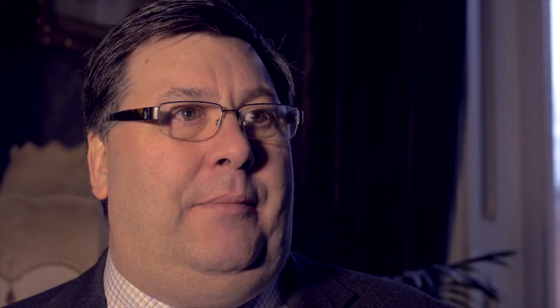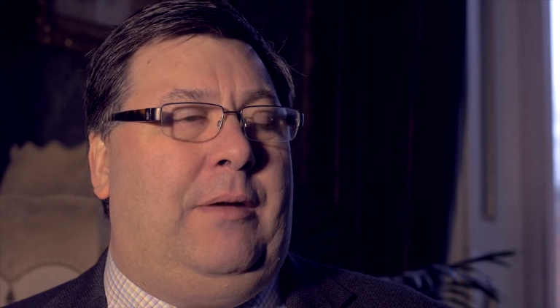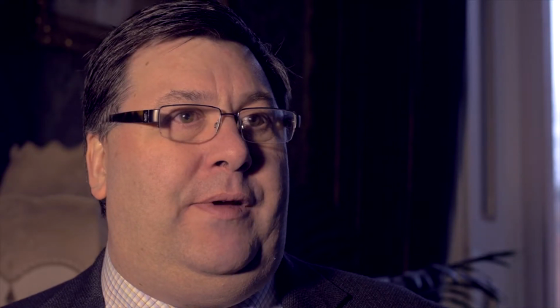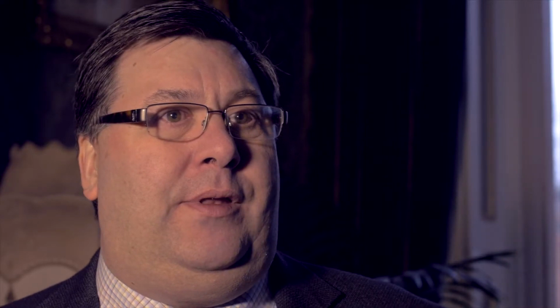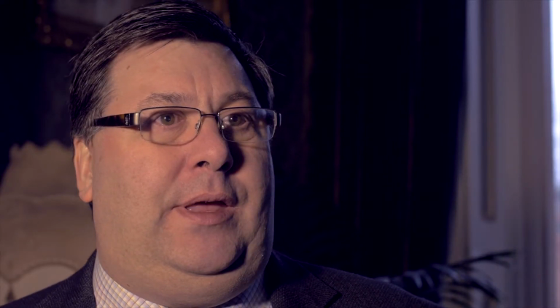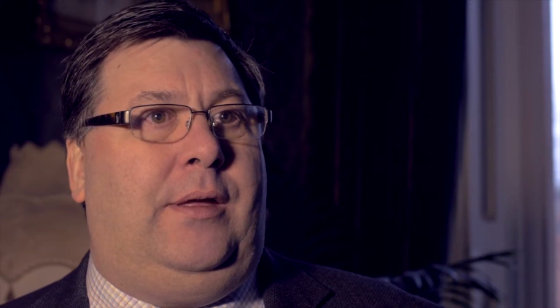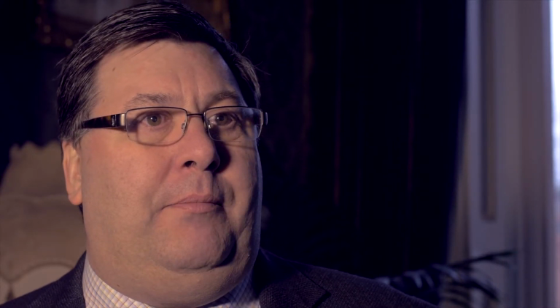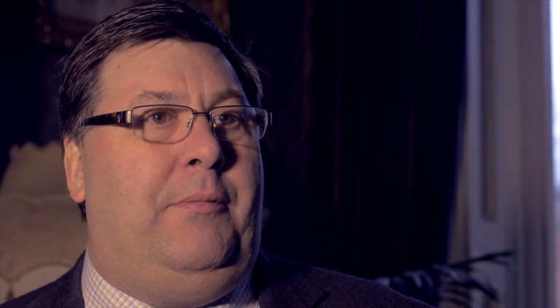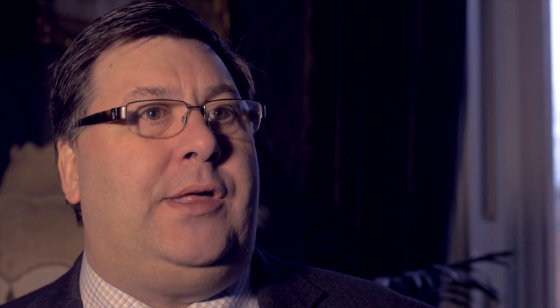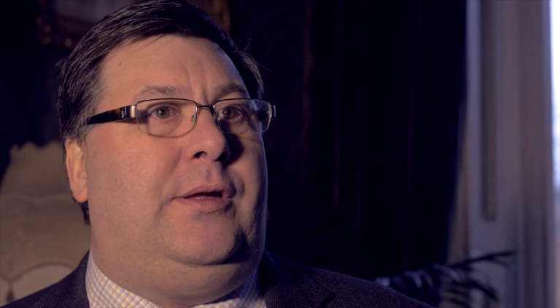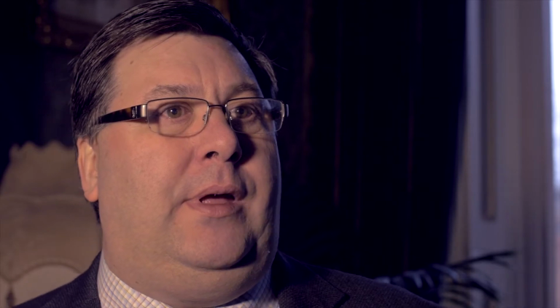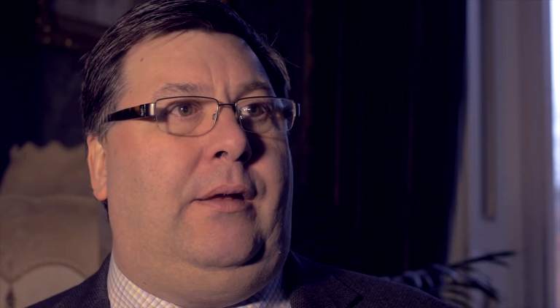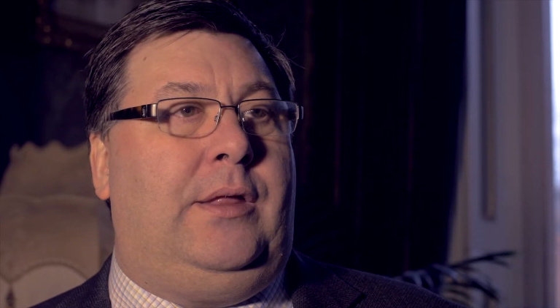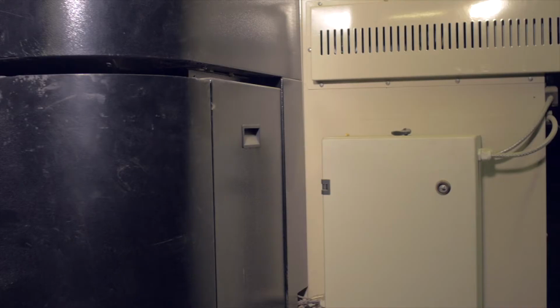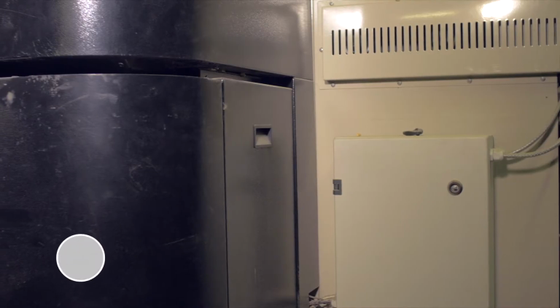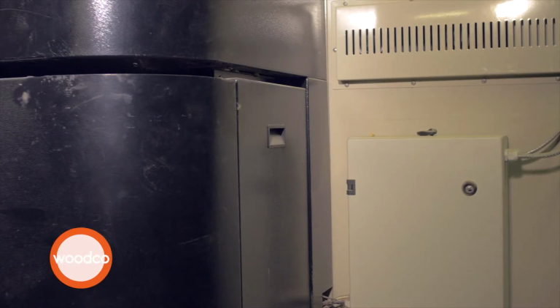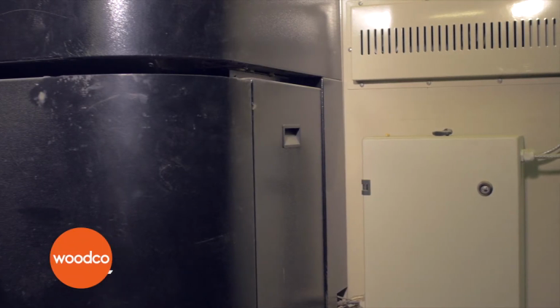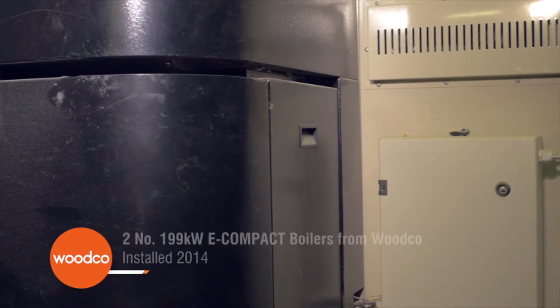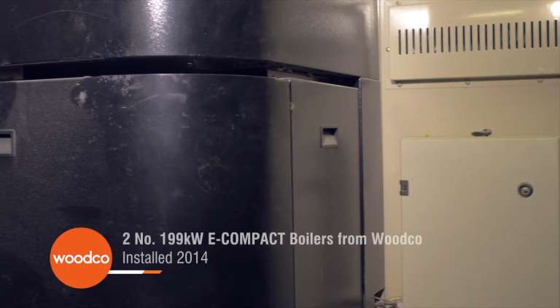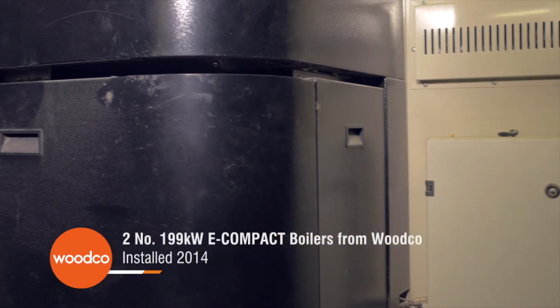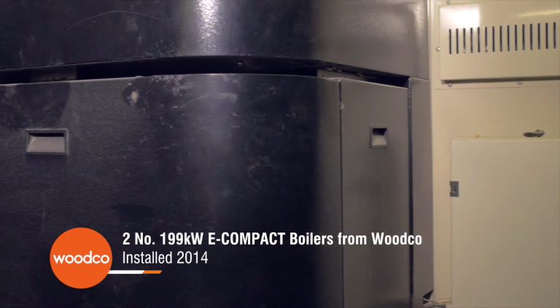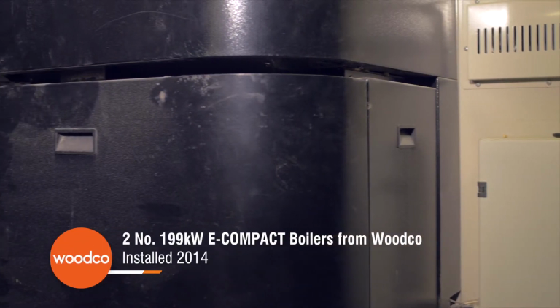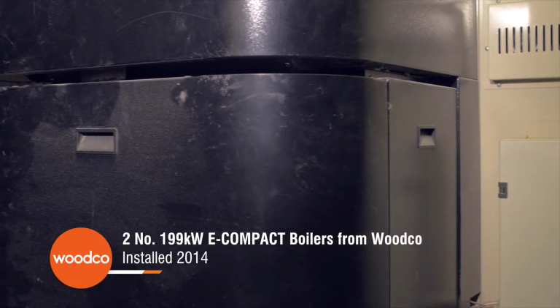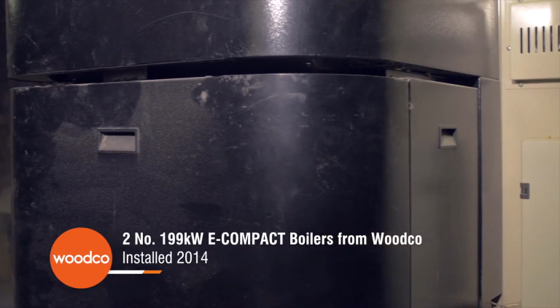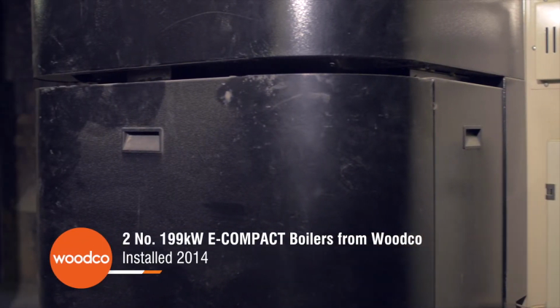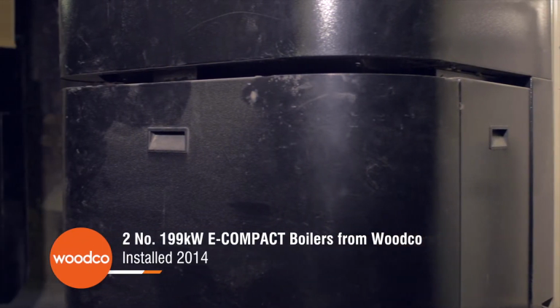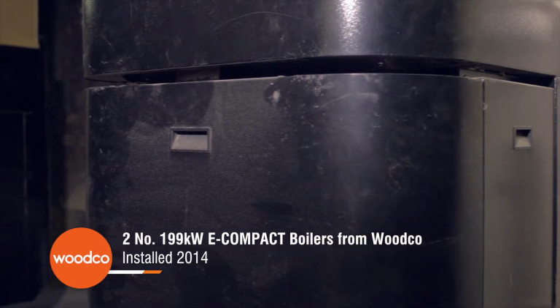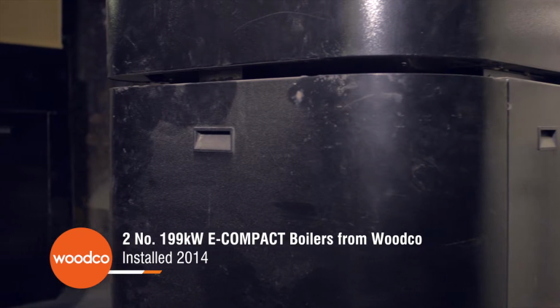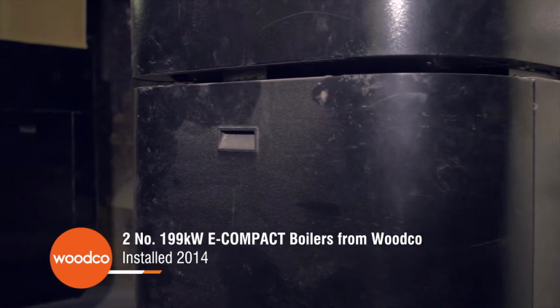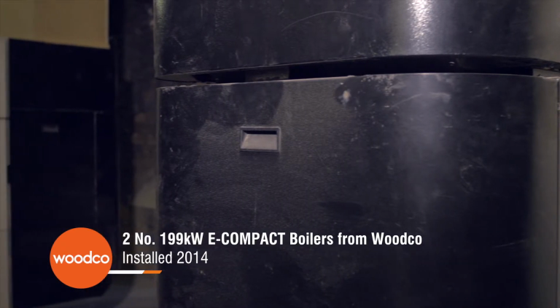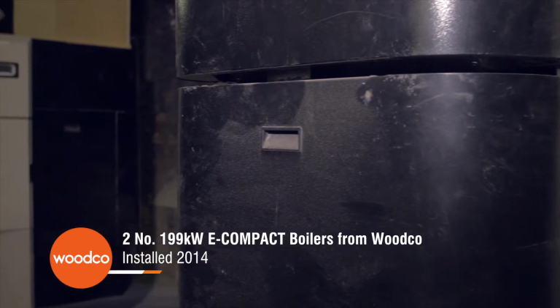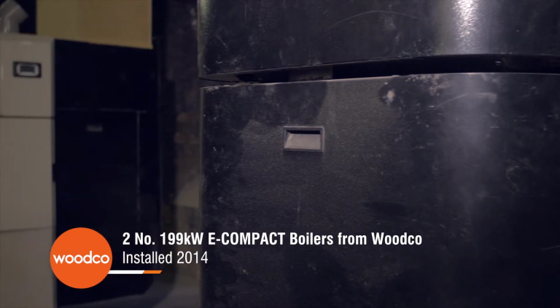Then we fitted the biomass system and it's a progressive job really. We've now got two boilers and we anticipate at some stage needing a third boiler.